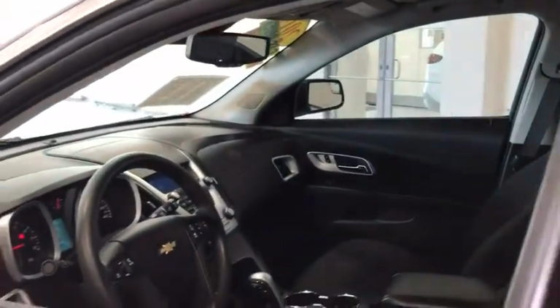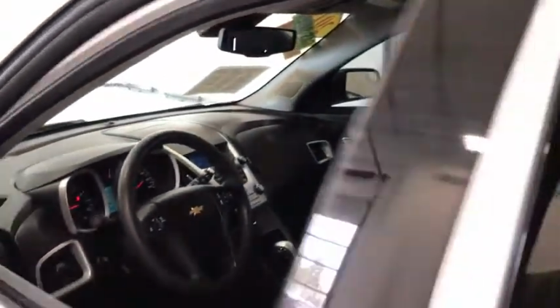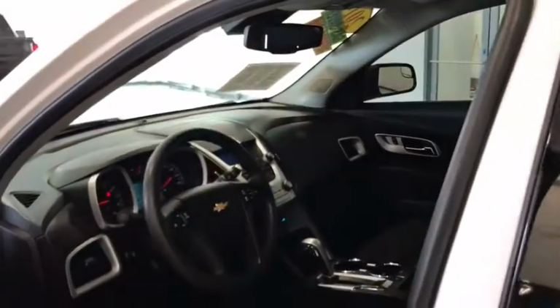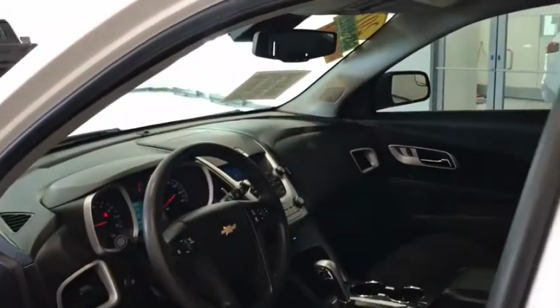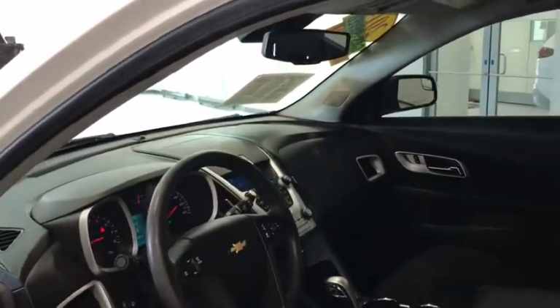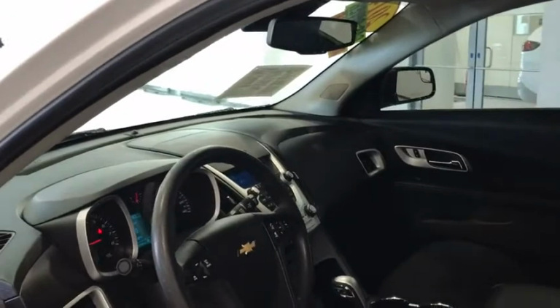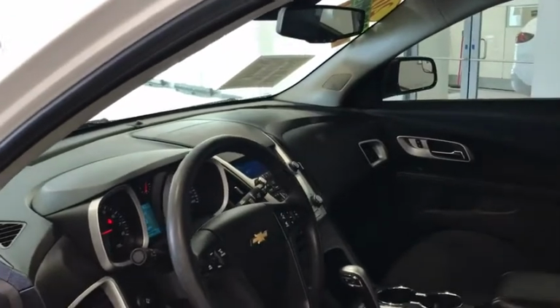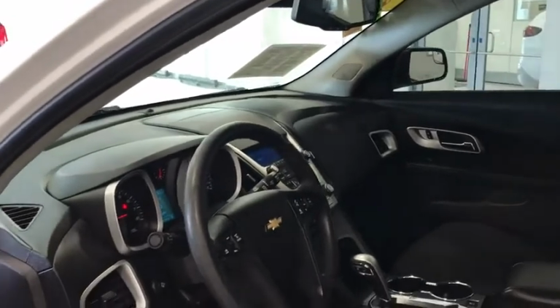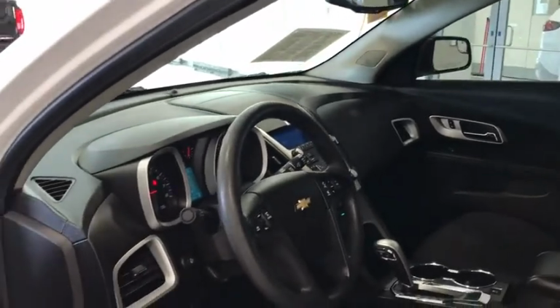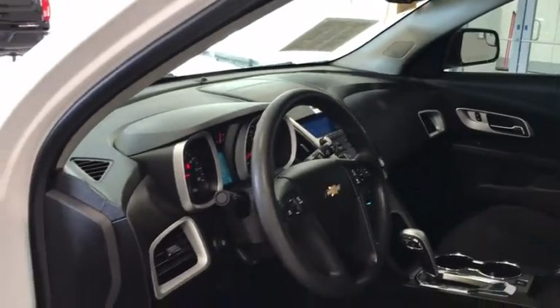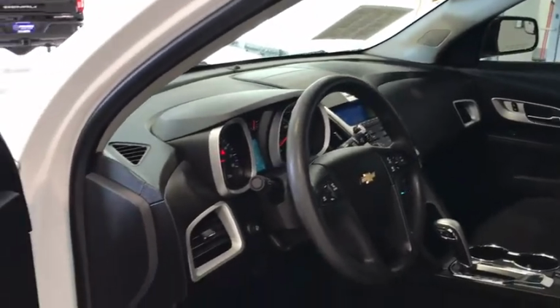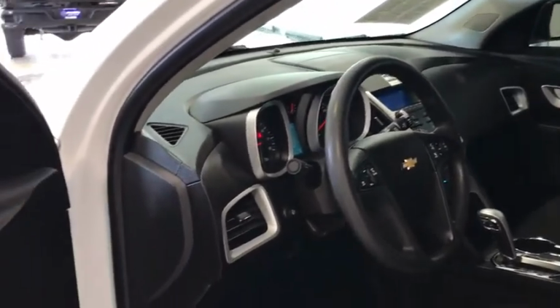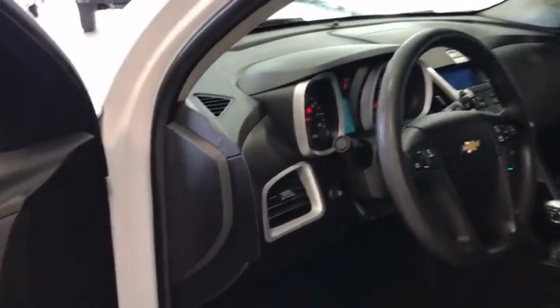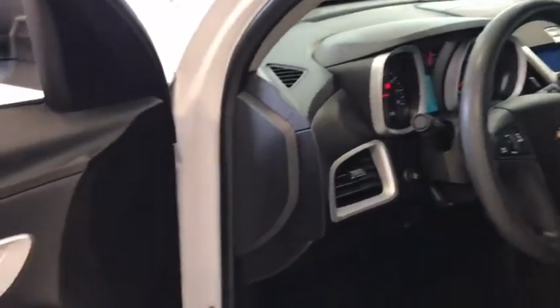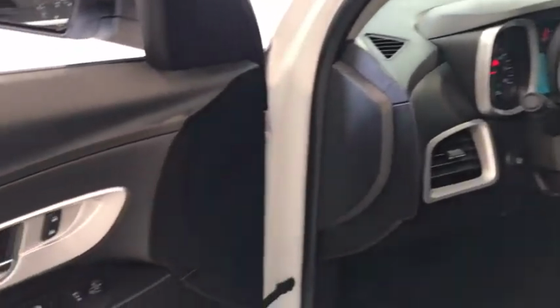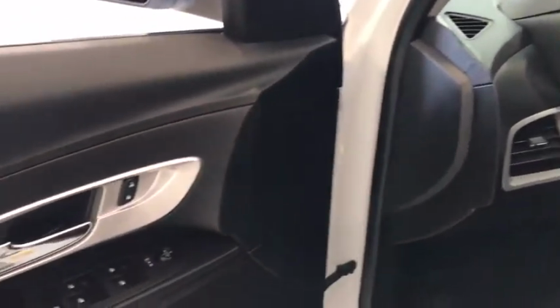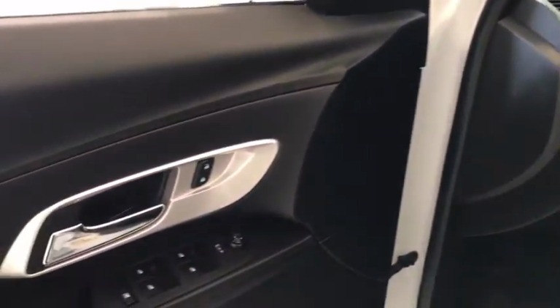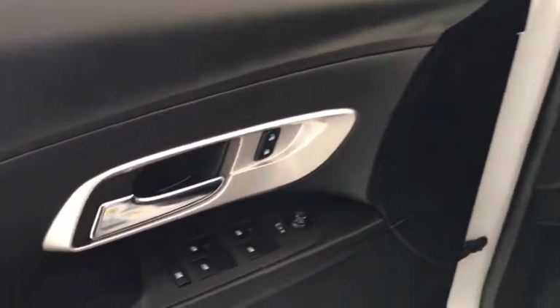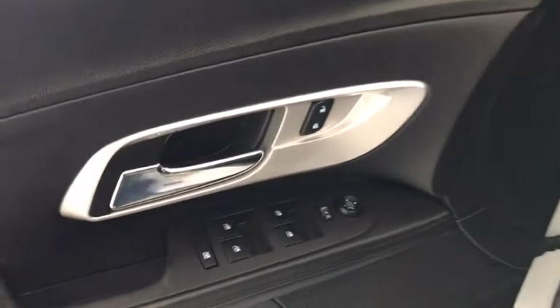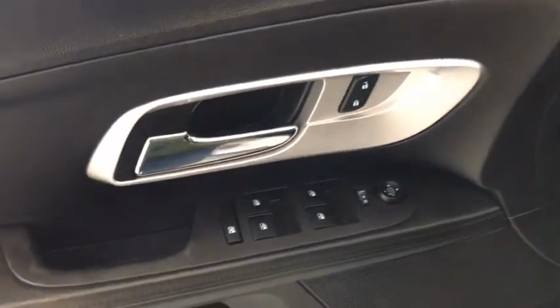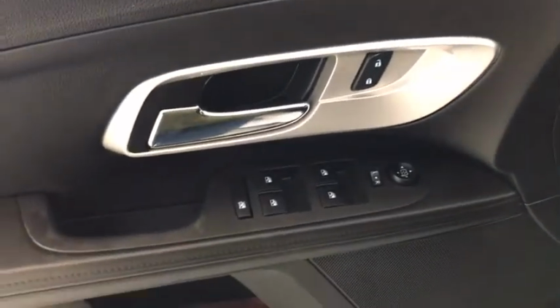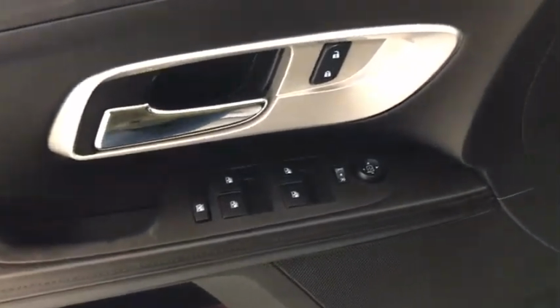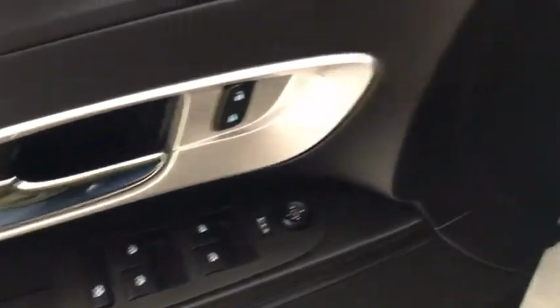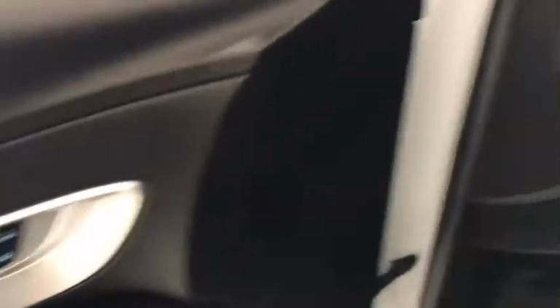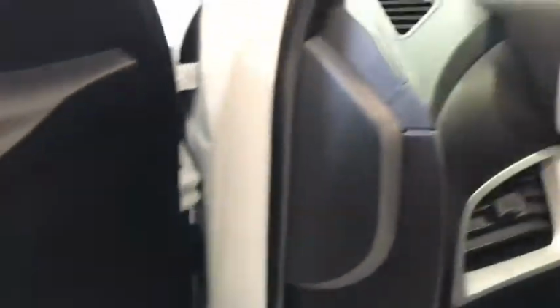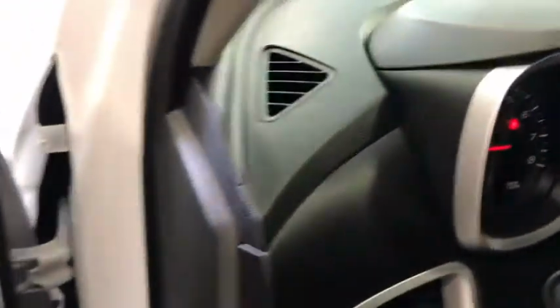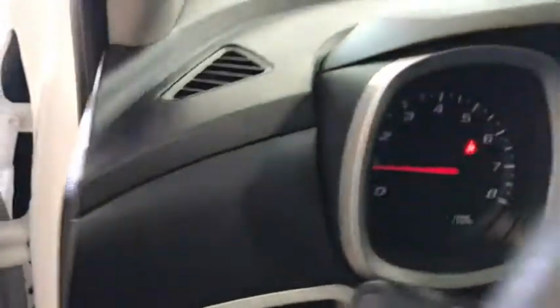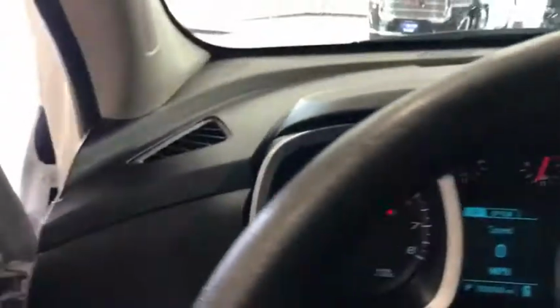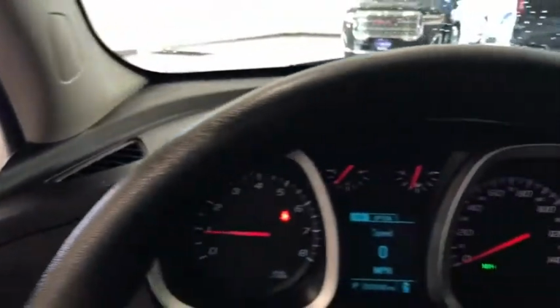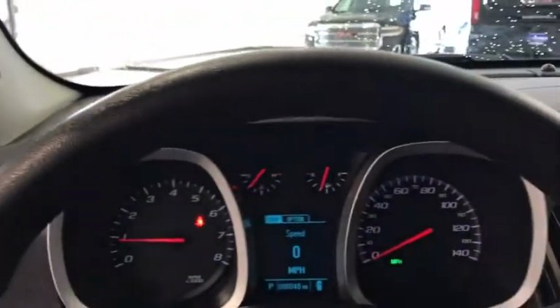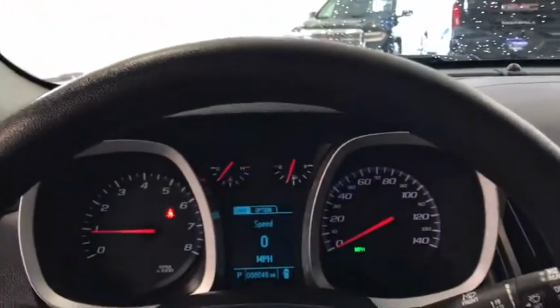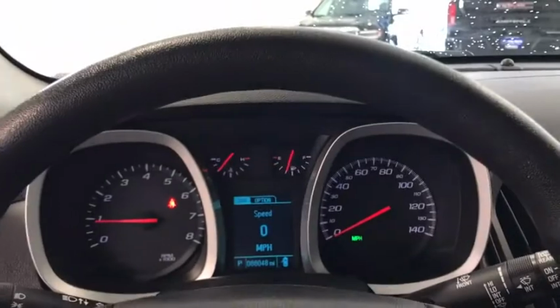Compass, power windows, security system, electronic stability control, trip computer, Sirius satellite radio, tachometer, remote keyless entry, panic alarm, brake assist, power driver's seat.